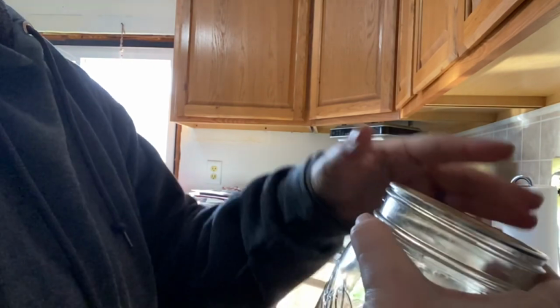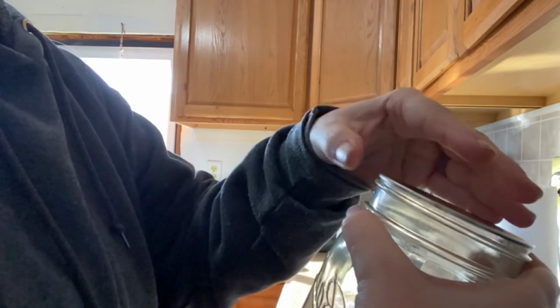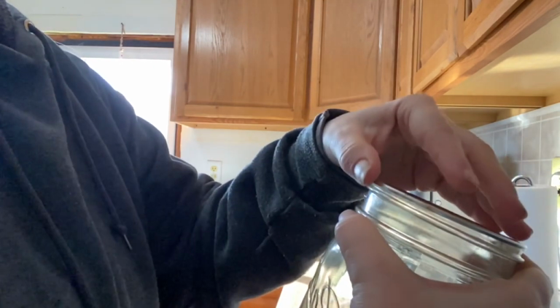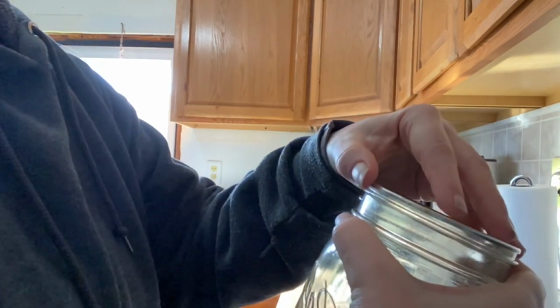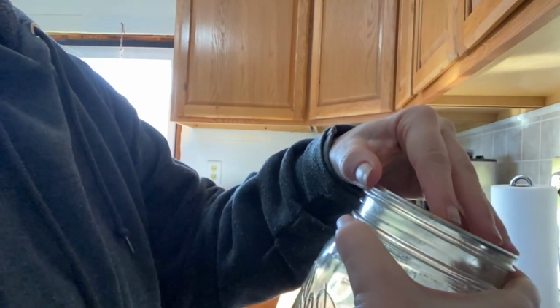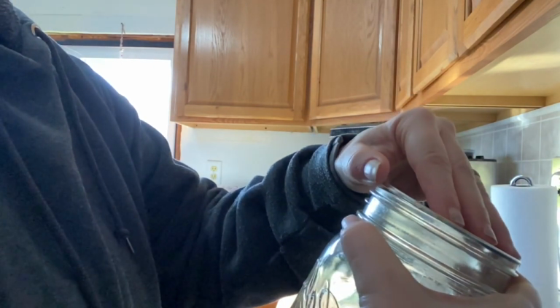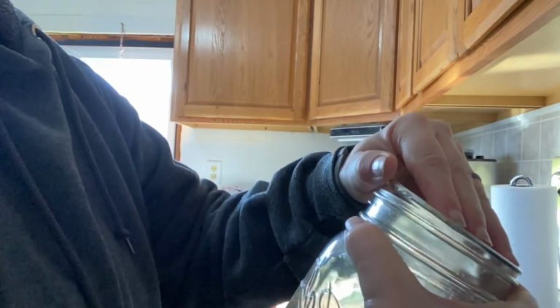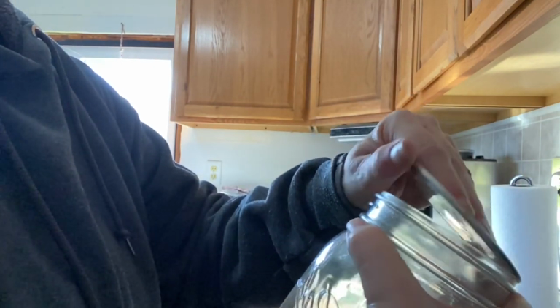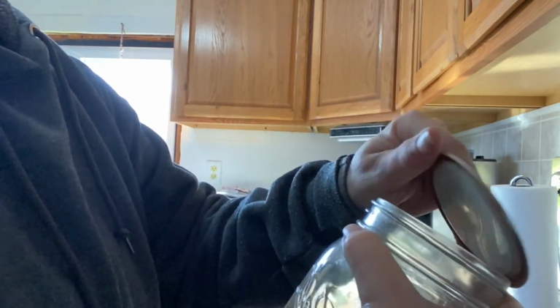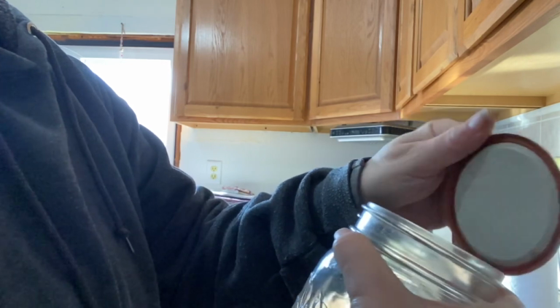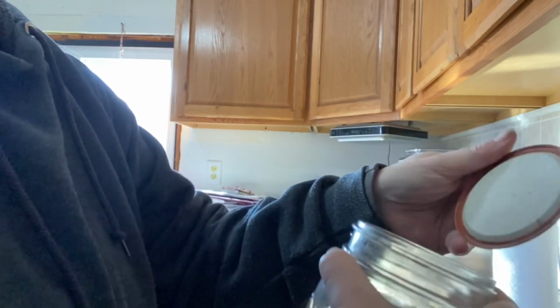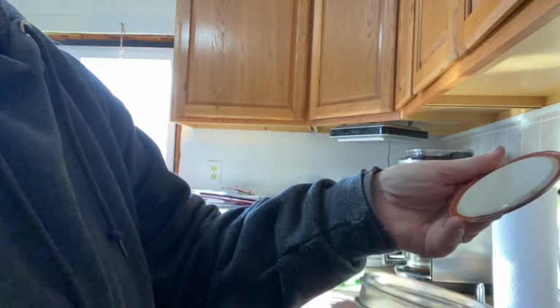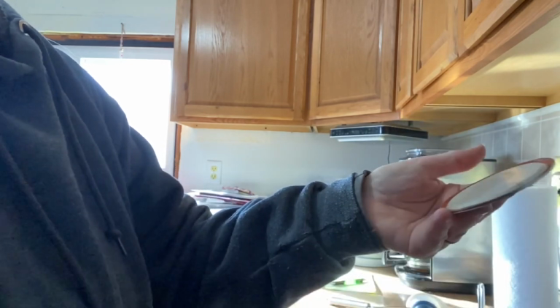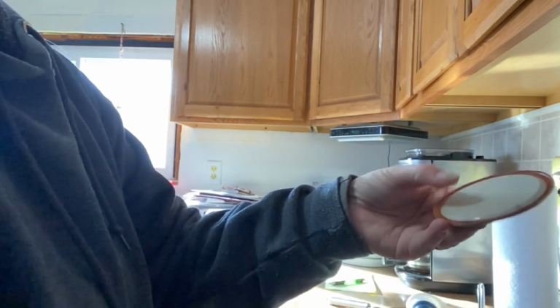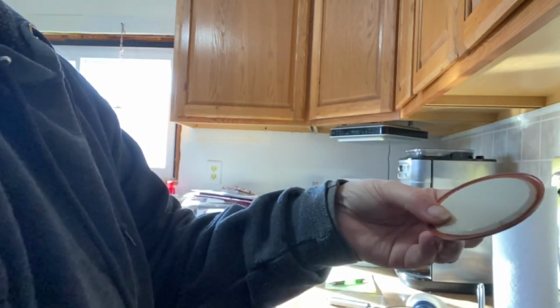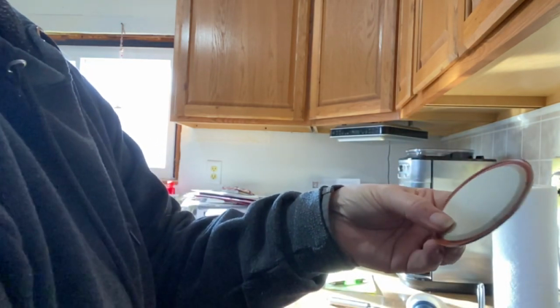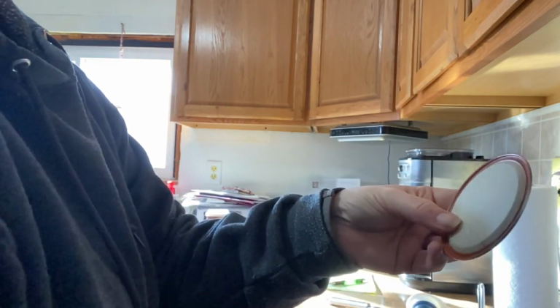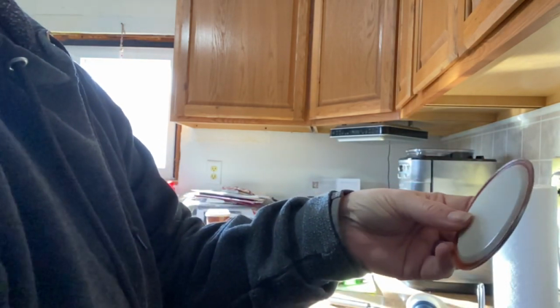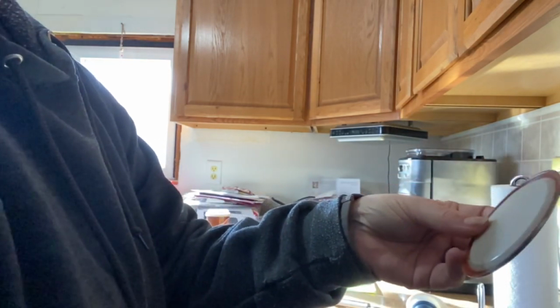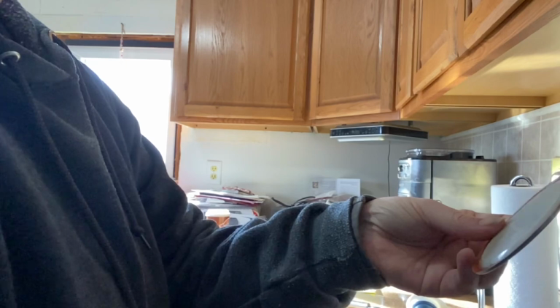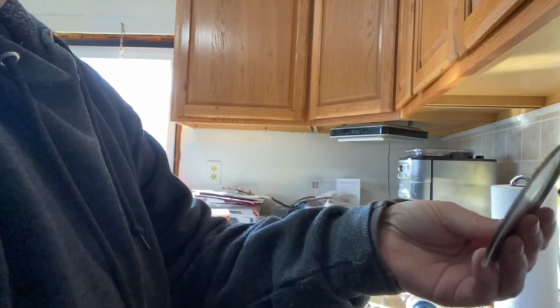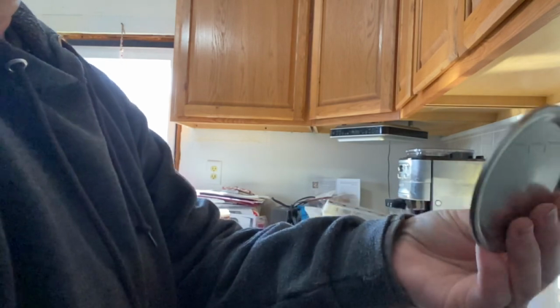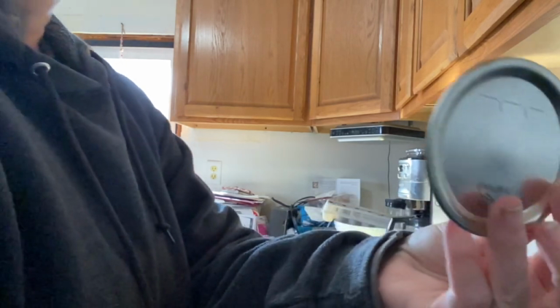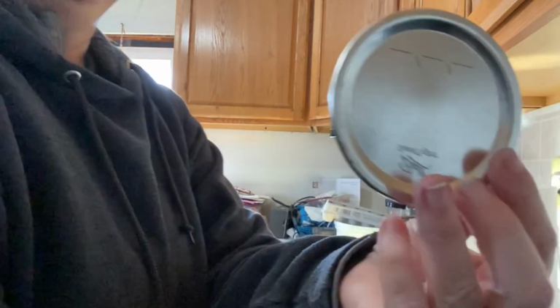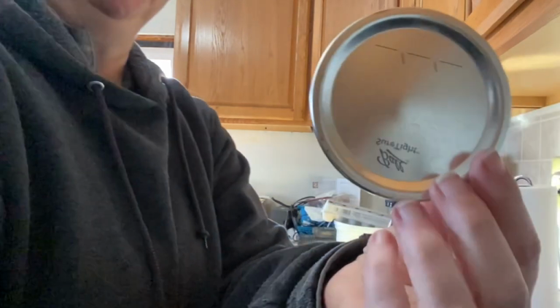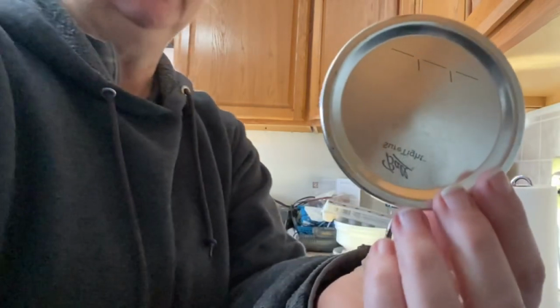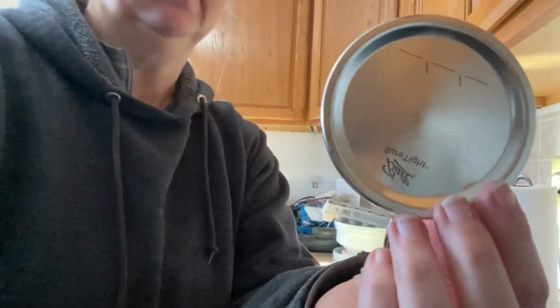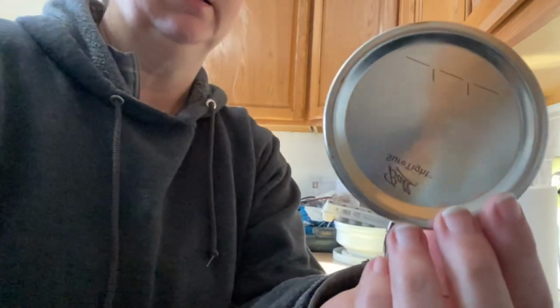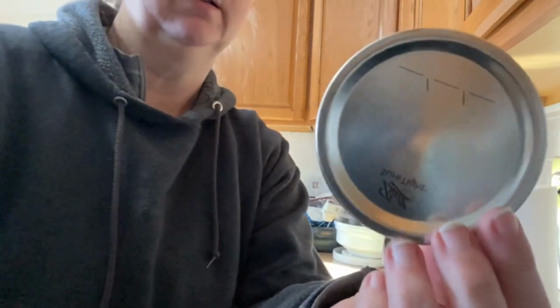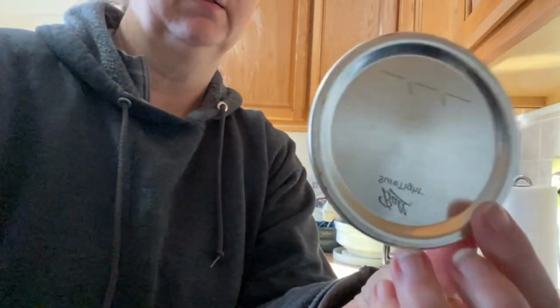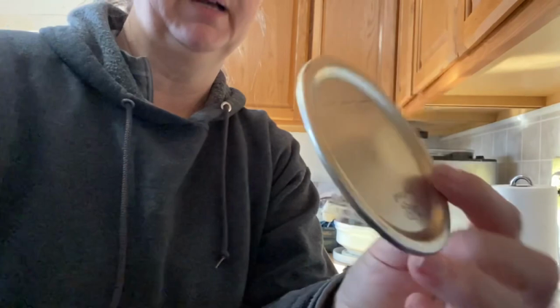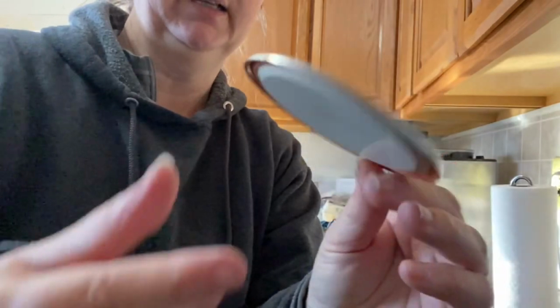And it should be just as if you had never used it. It's amazing. That's what my mother taught me, and this is how I always take them off. And it just seems to really work well, and you don't have any issues with crimping.